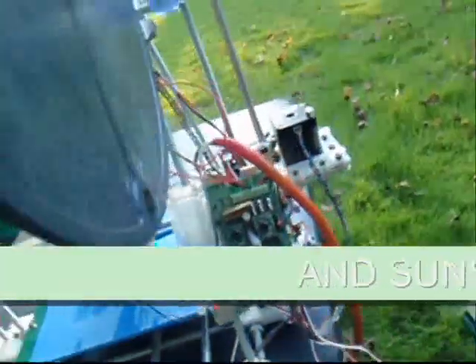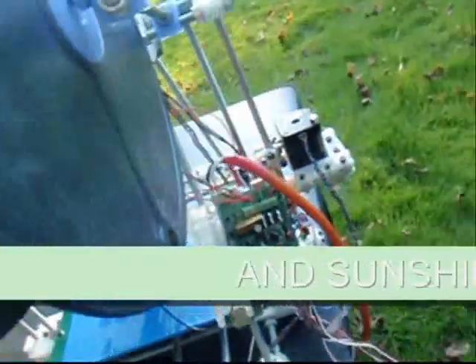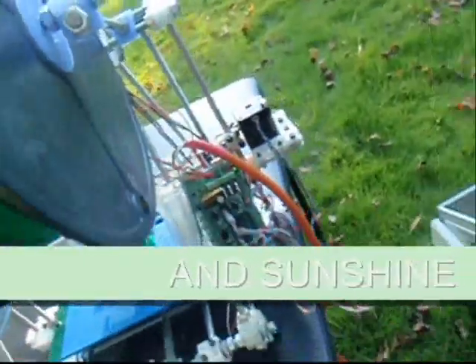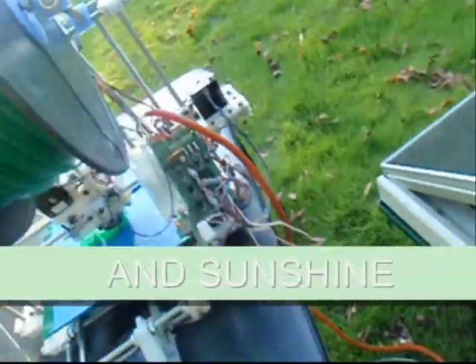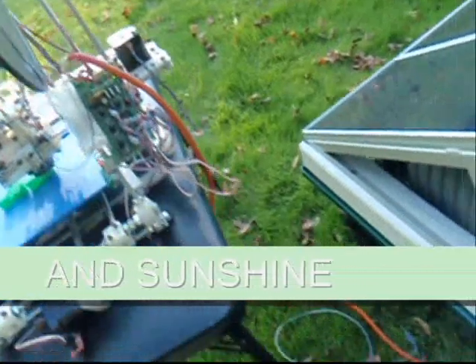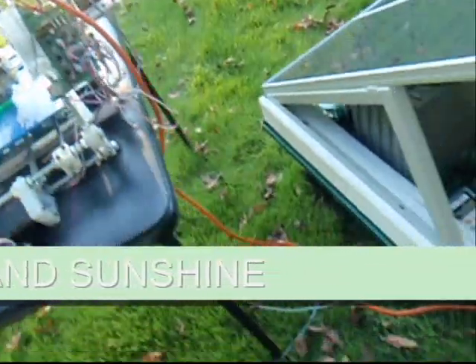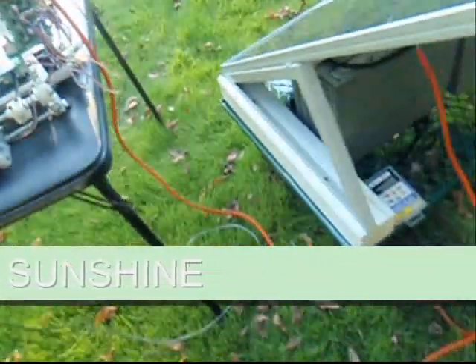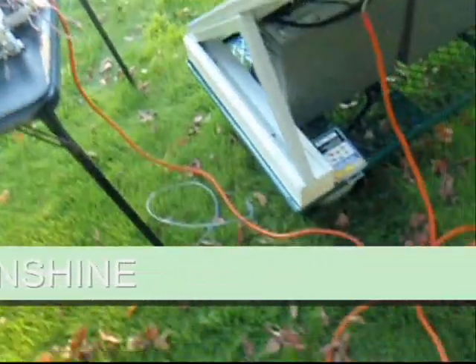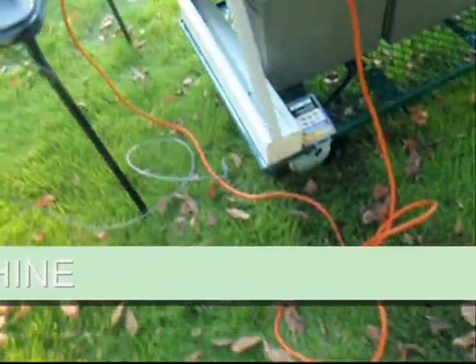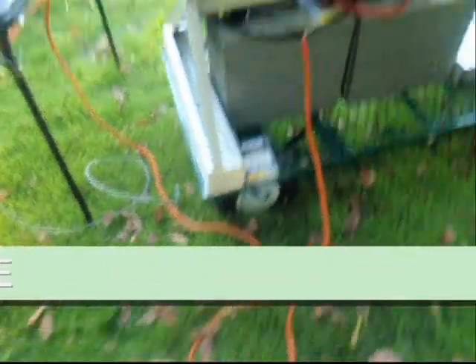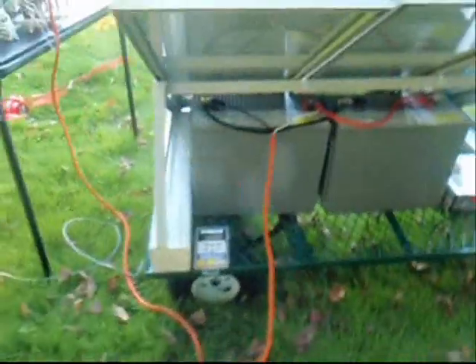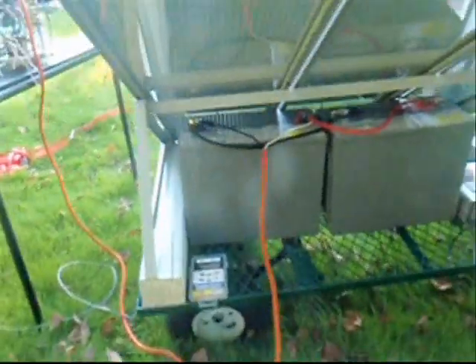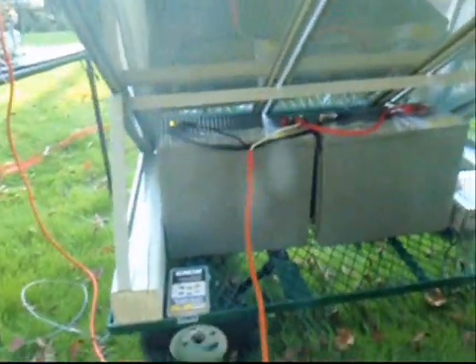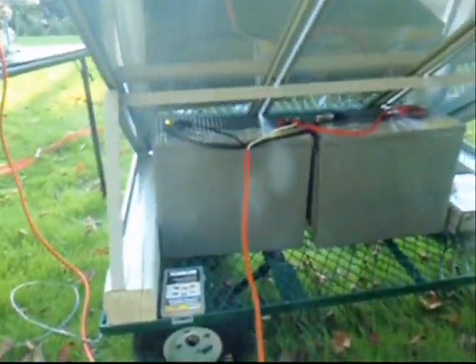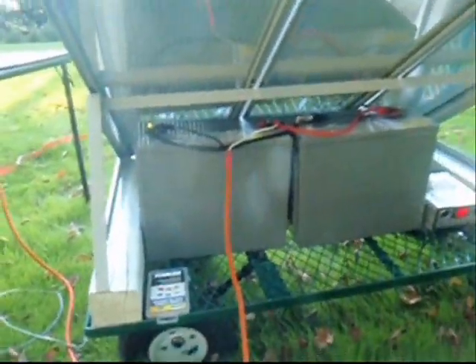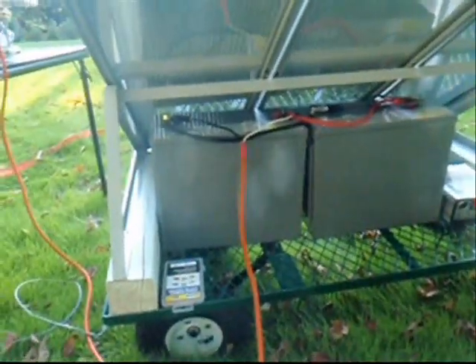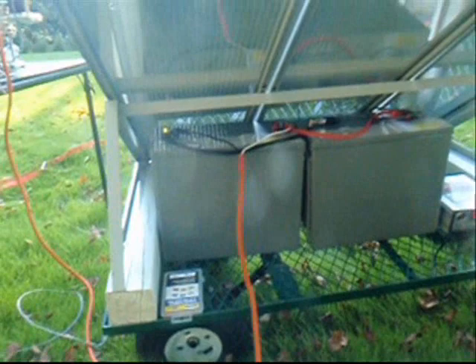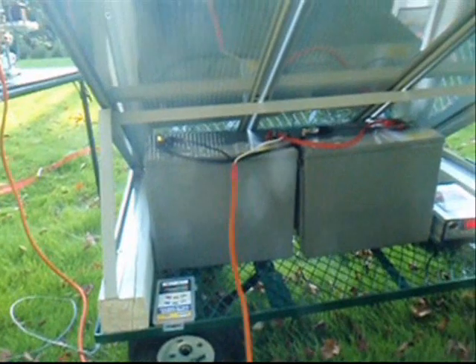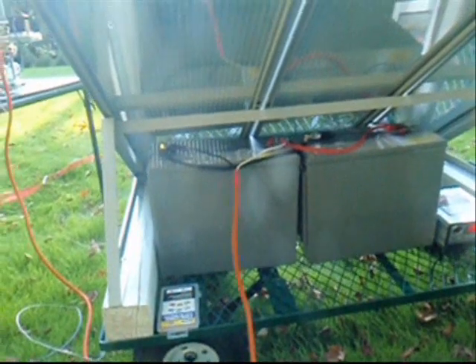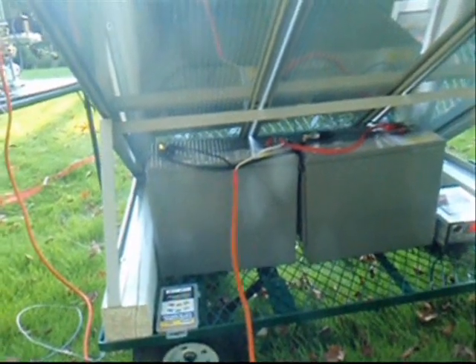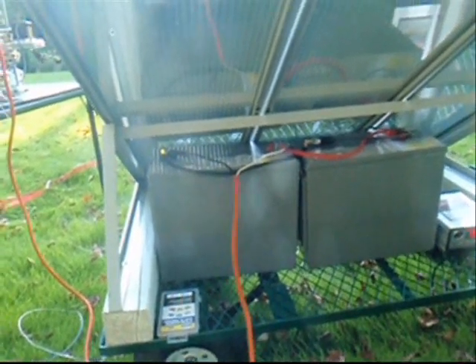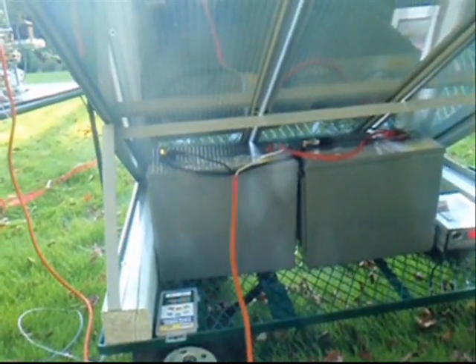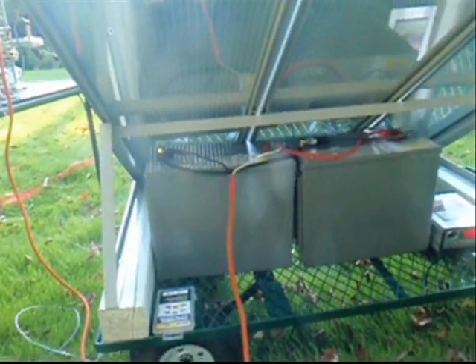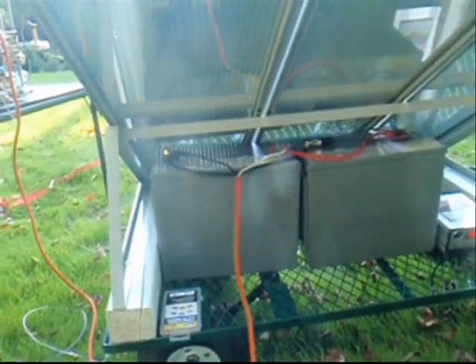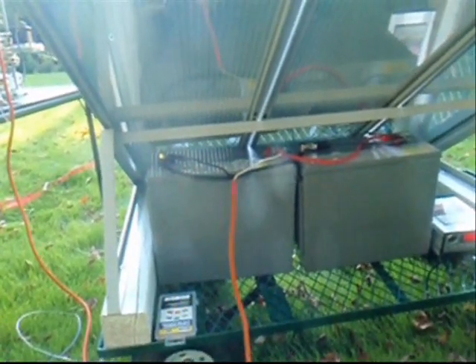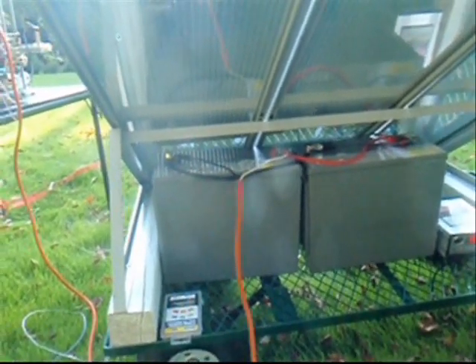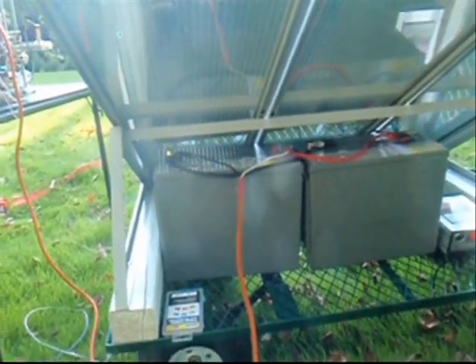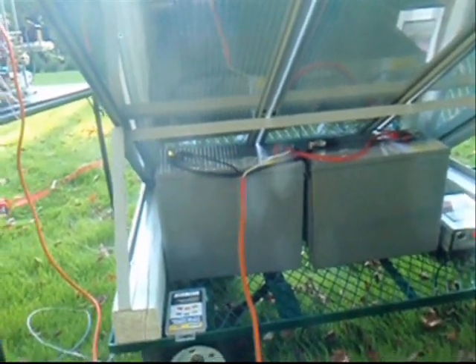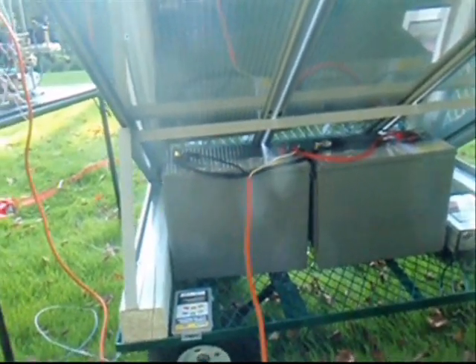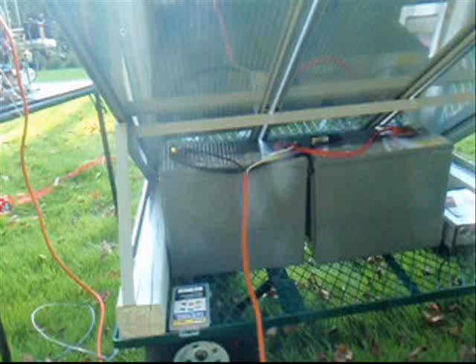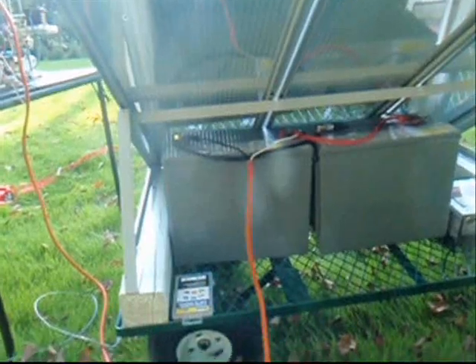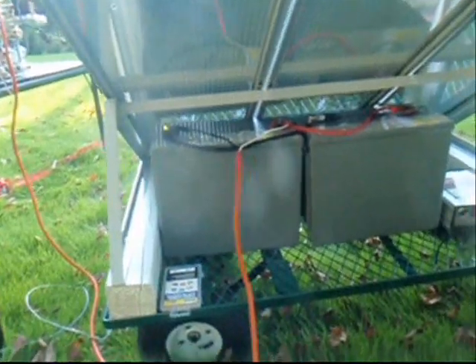If you follow the cable down and around, you can see that it plugs into two 139 amp hour batteries. These batteries would be able to run this RepRap for 45 hours solid without a heated bed.